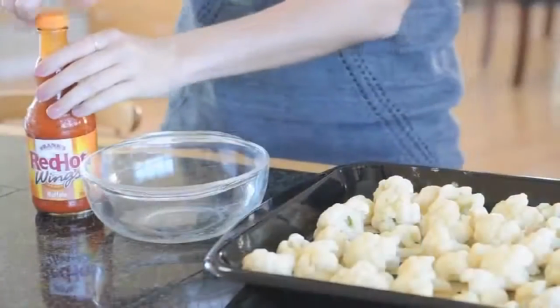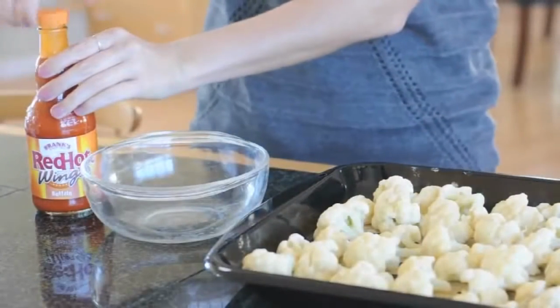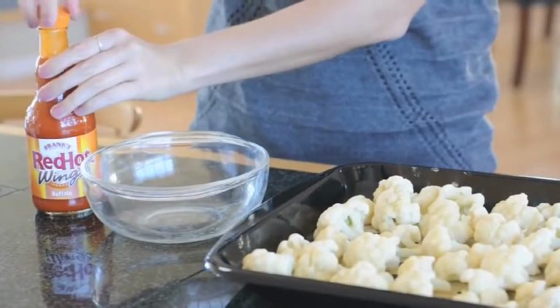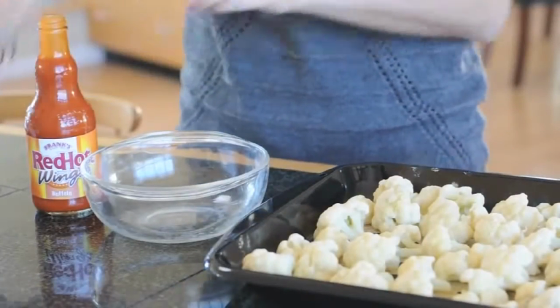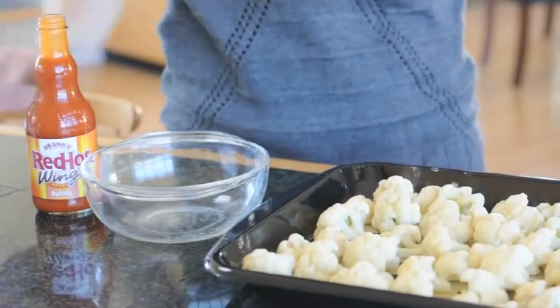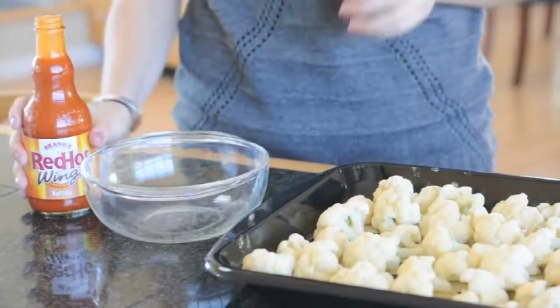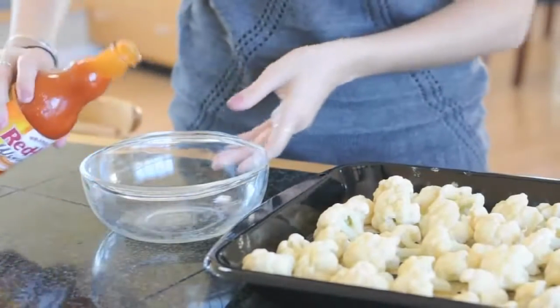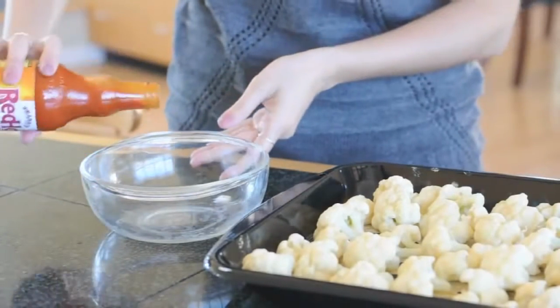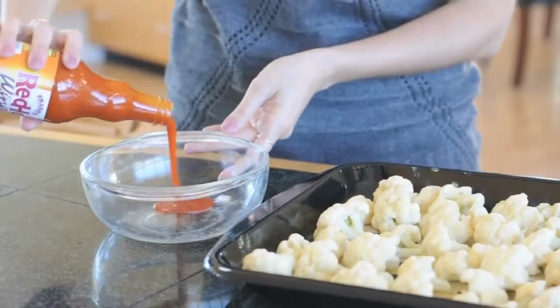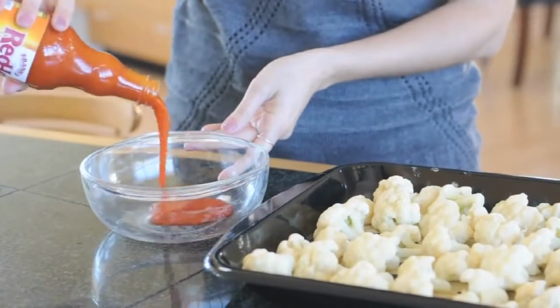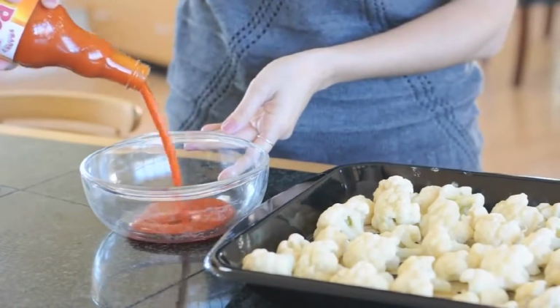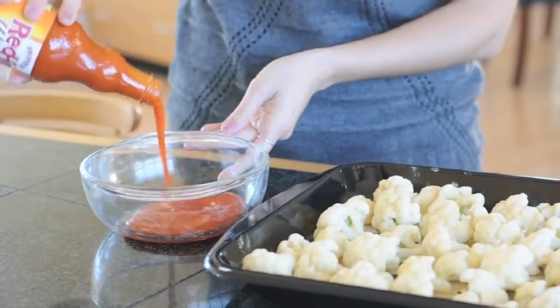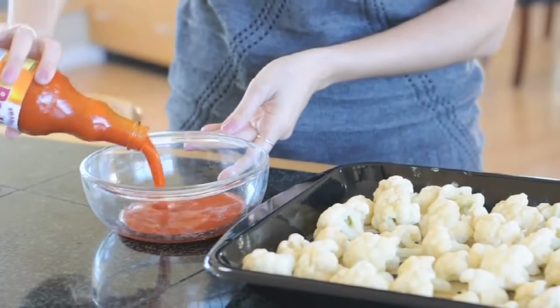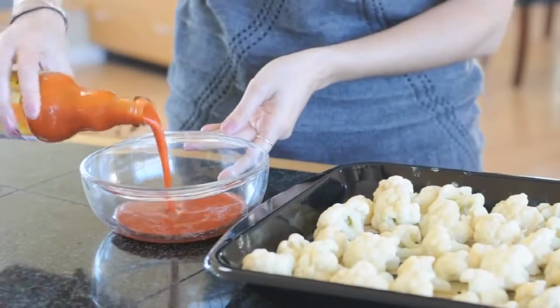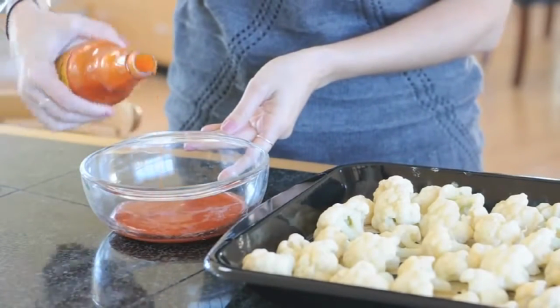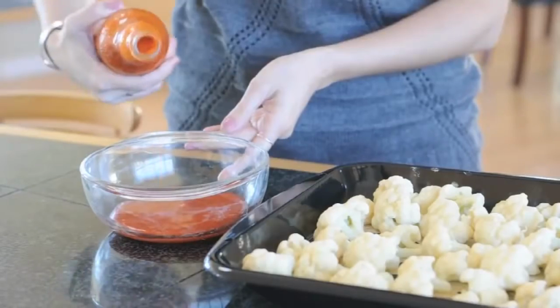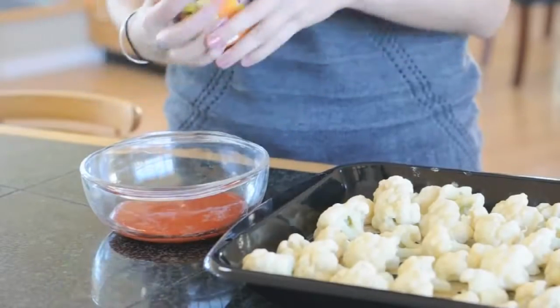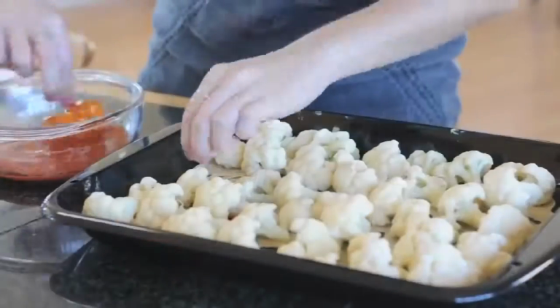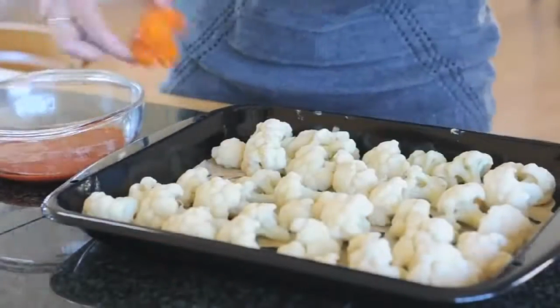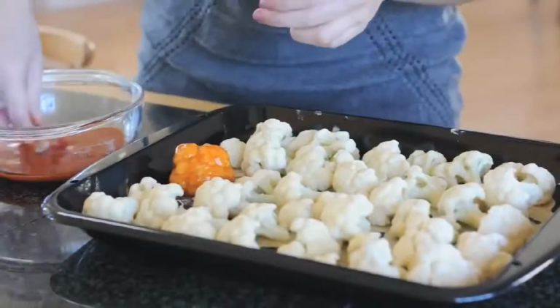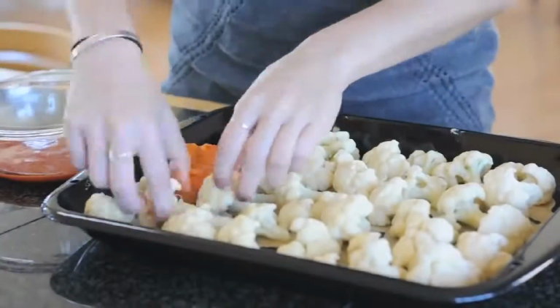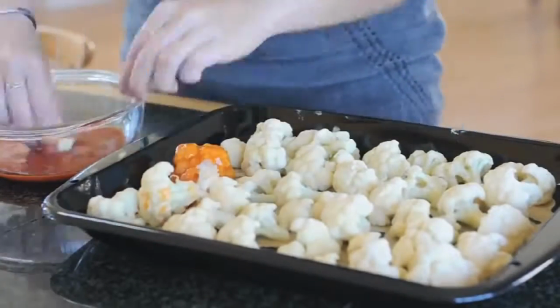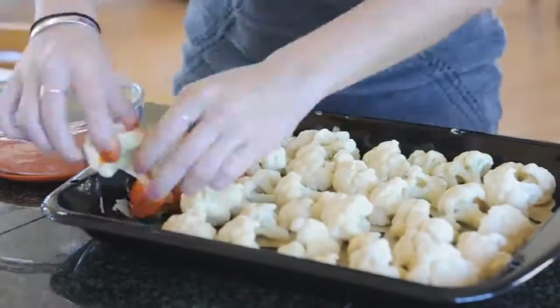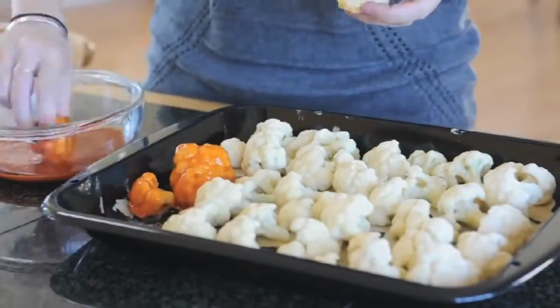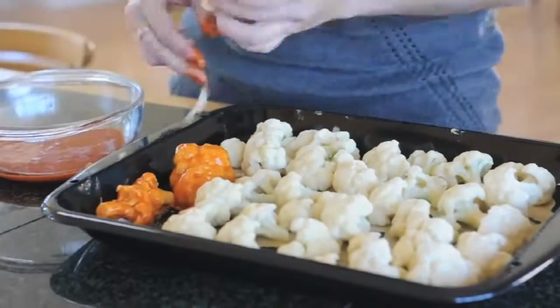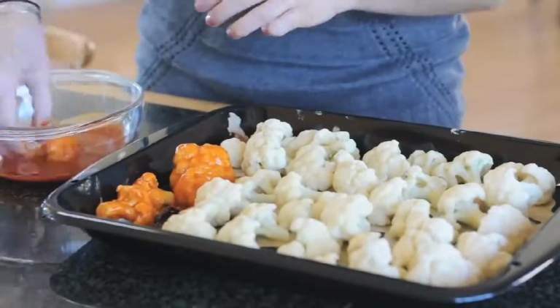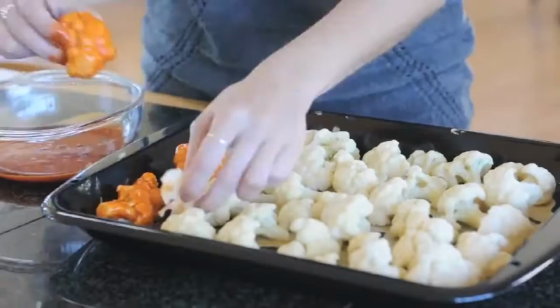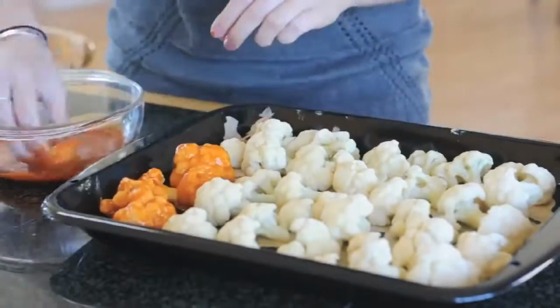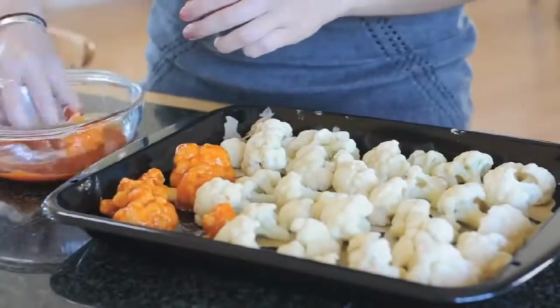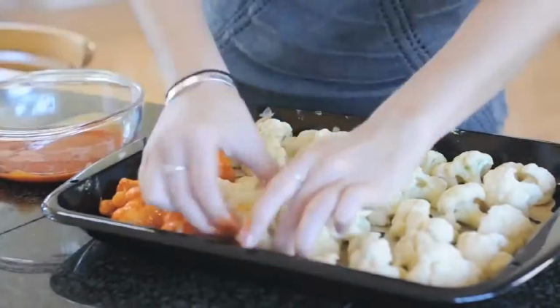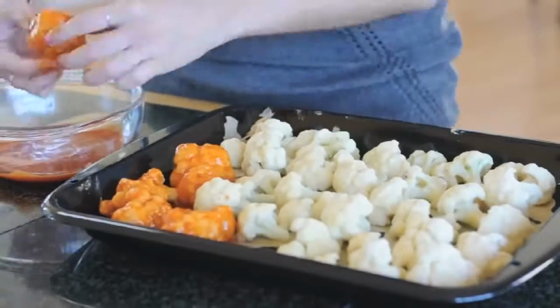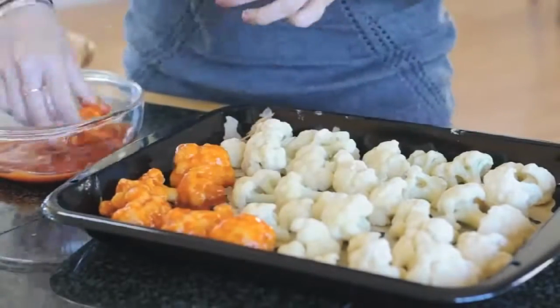Pull them out of the oven and lightly dip them in buffalo sauce to coat them. I use this Frank's Red Hot Sauce specially made for buffalo wings, which you can find in most supermarkets or grocery stores. And here I go, dipping and coating.